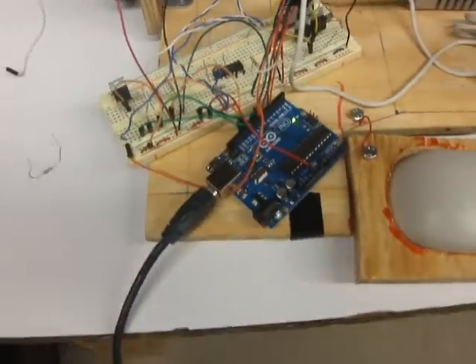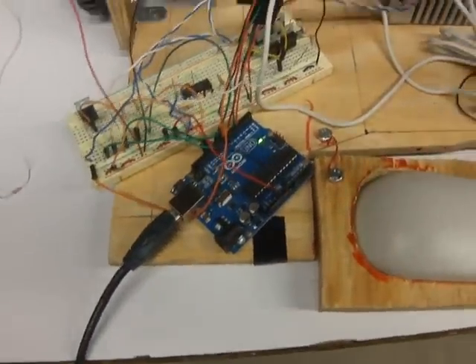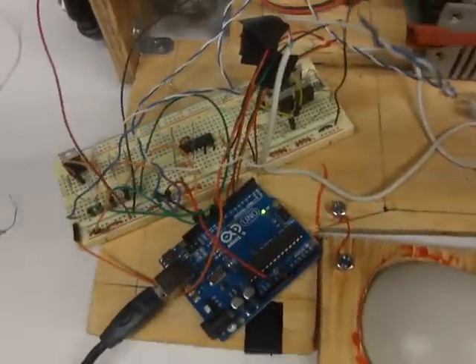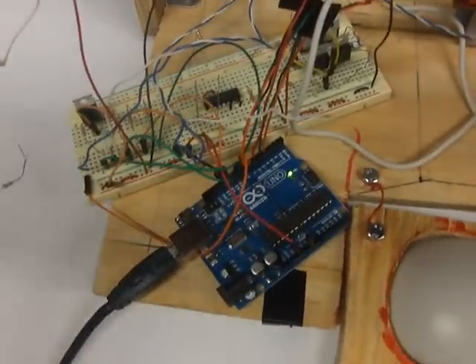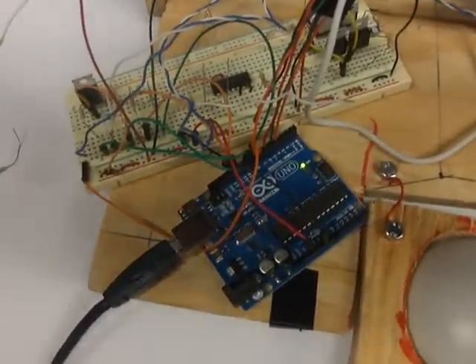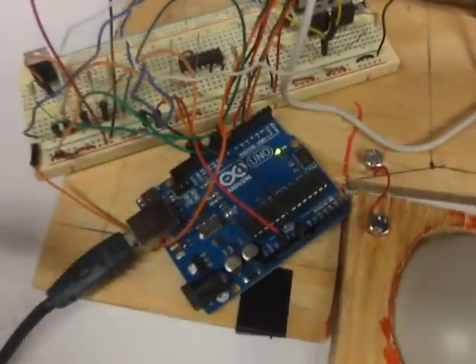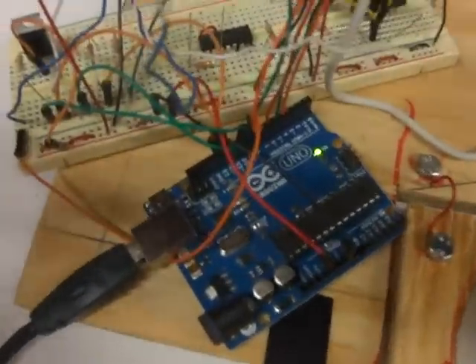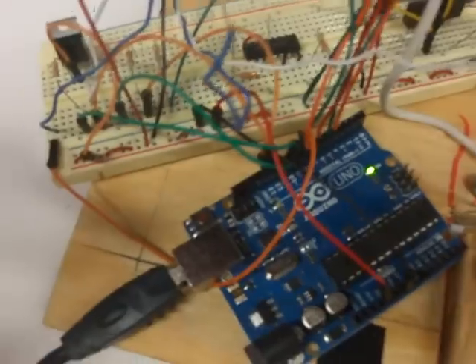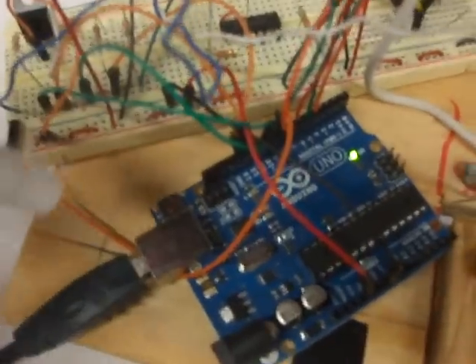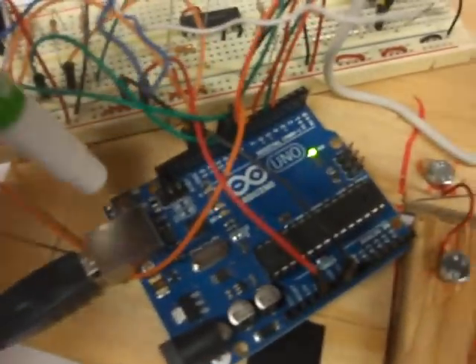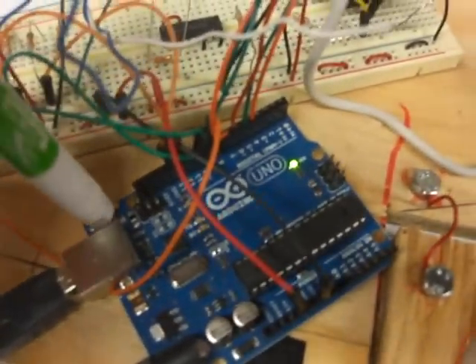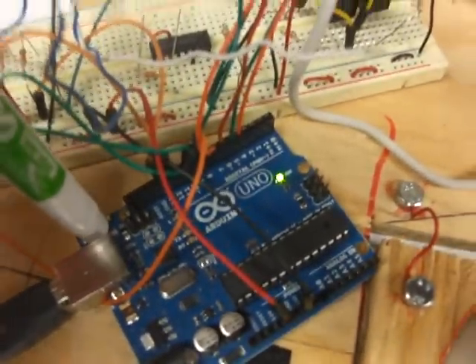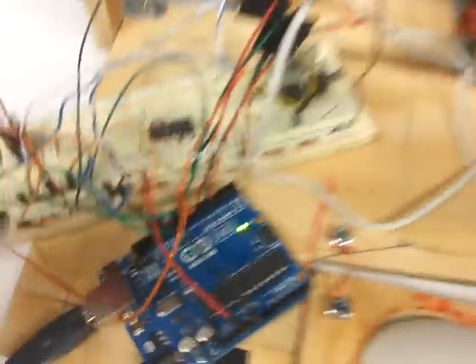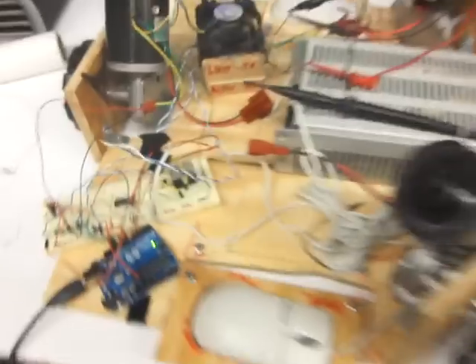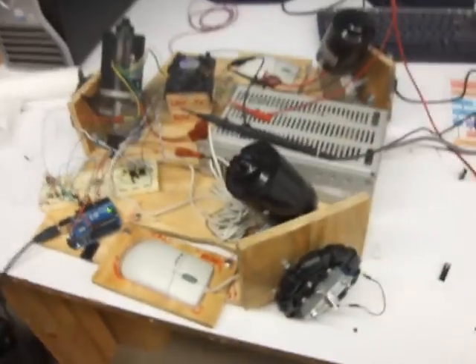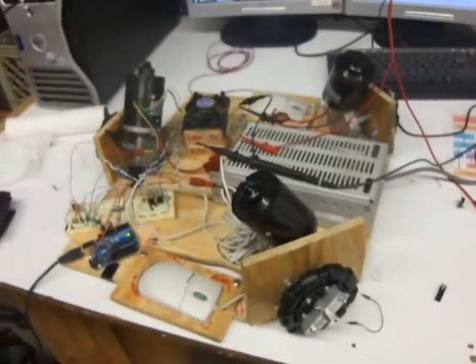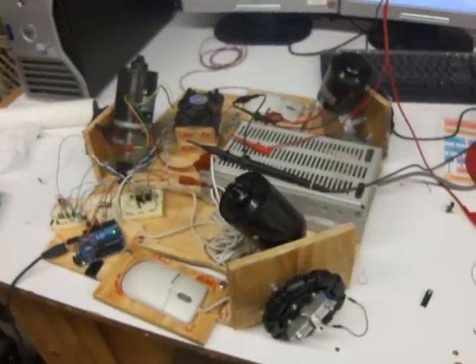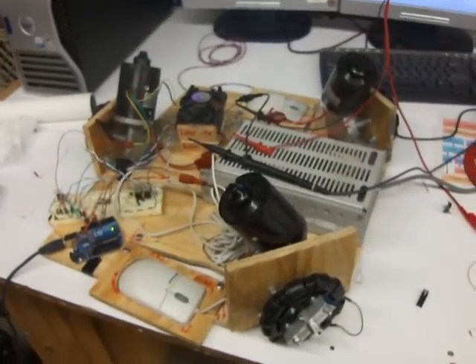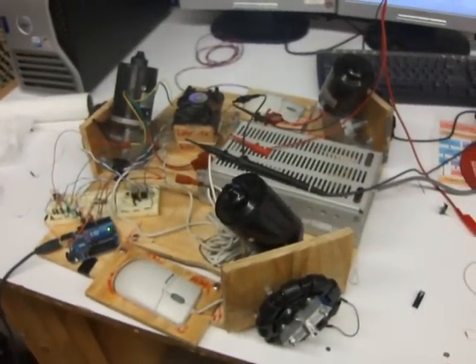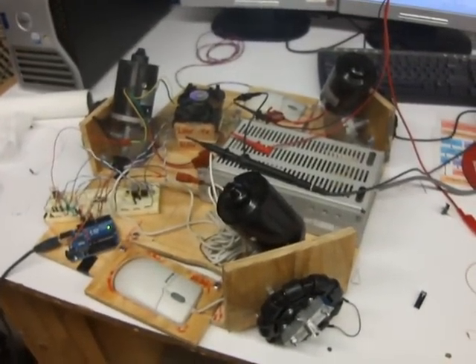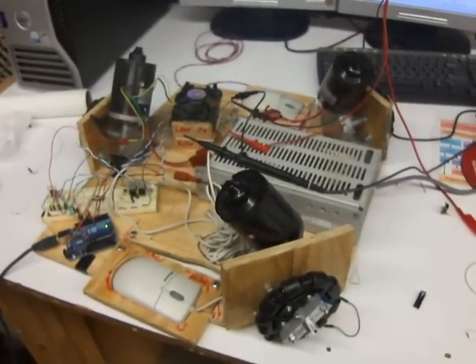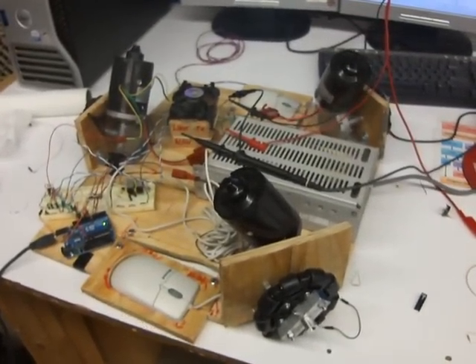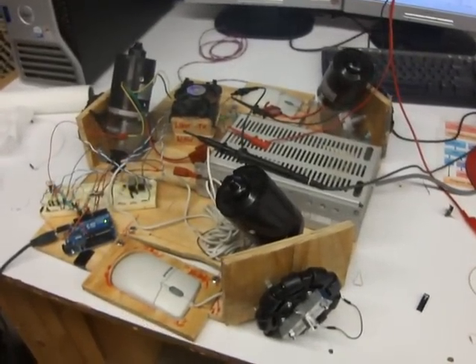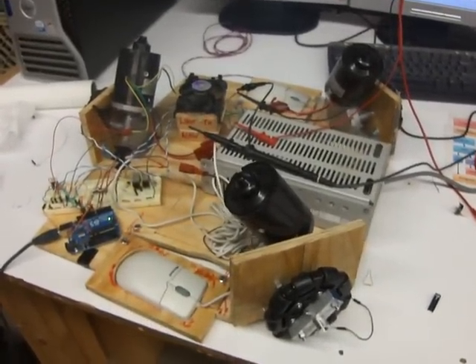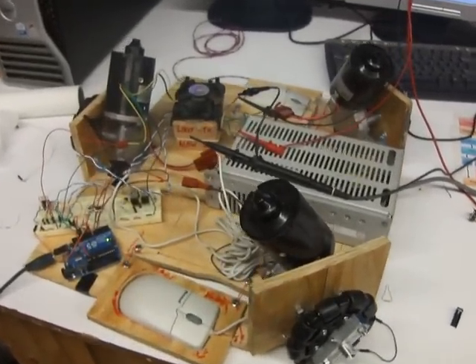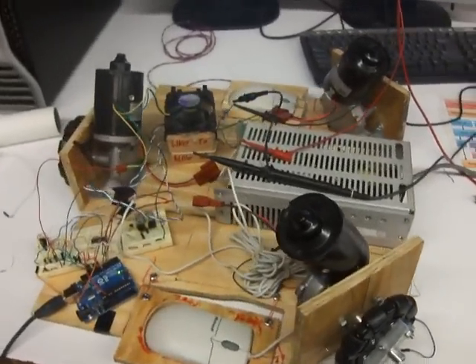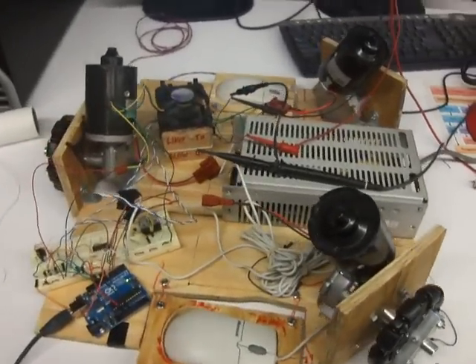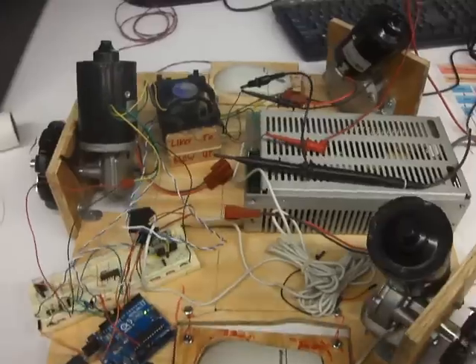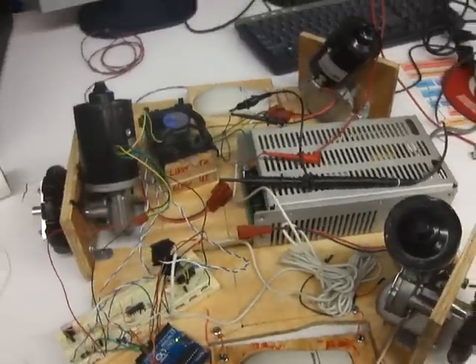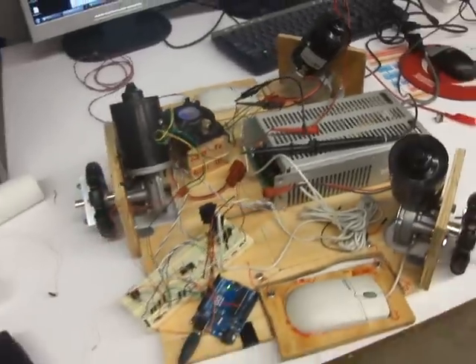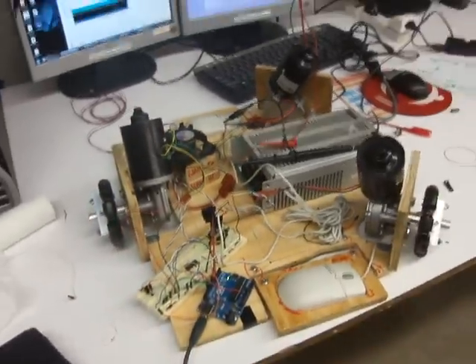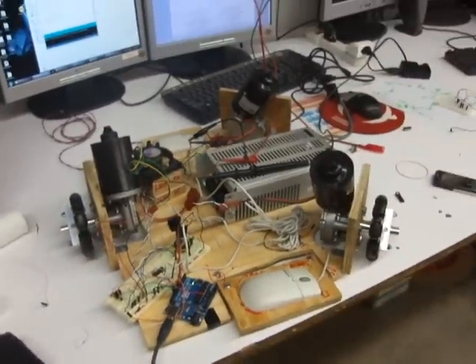Let's run this little experiment. I'm gonna reset the Arduino and it's gonna move a little bit. There we go — moves forward and backward. That was it for the first video of the locomotion system.